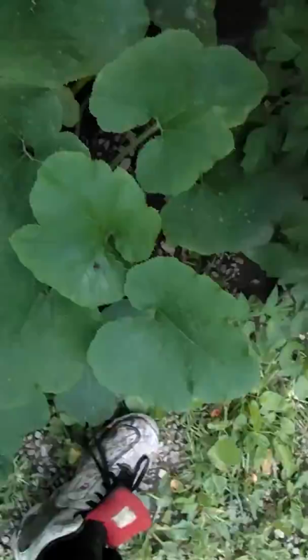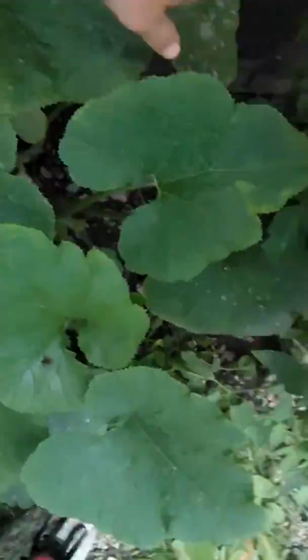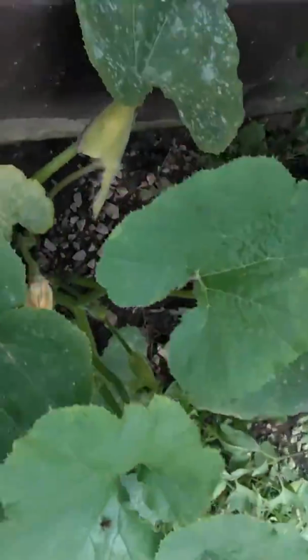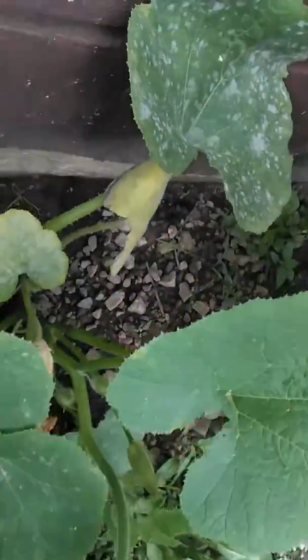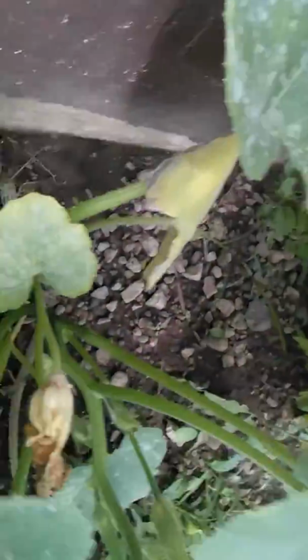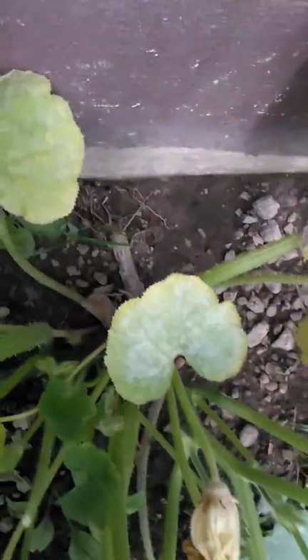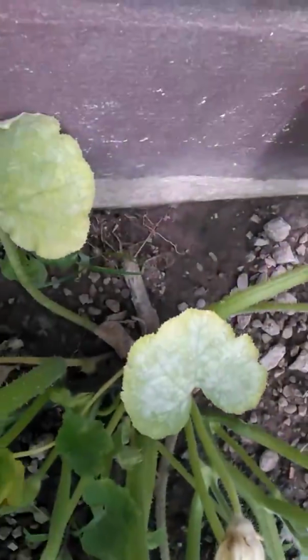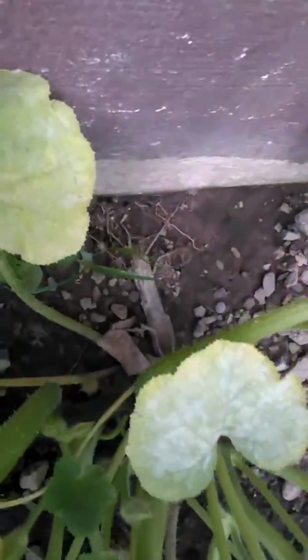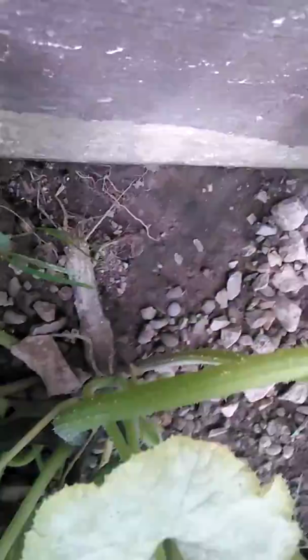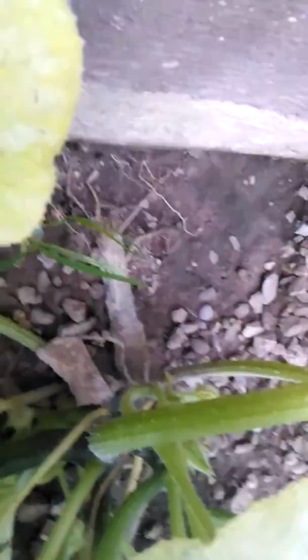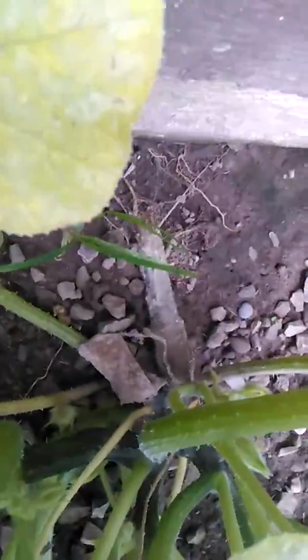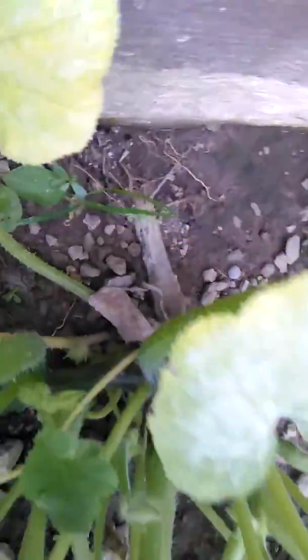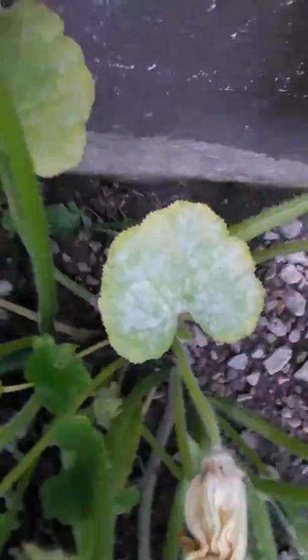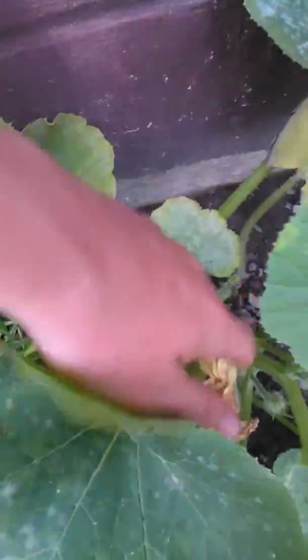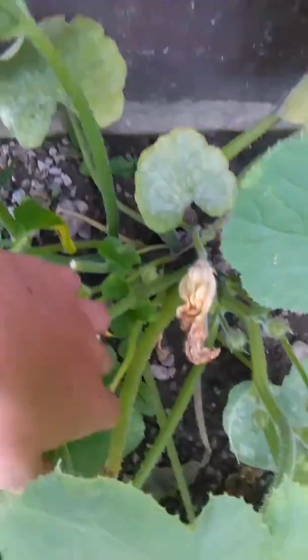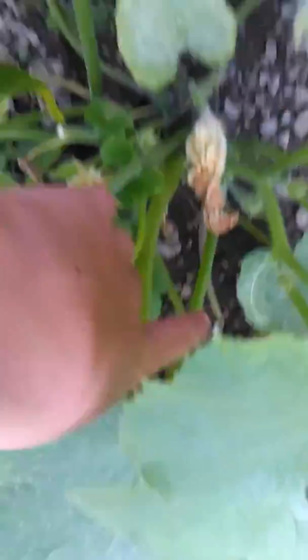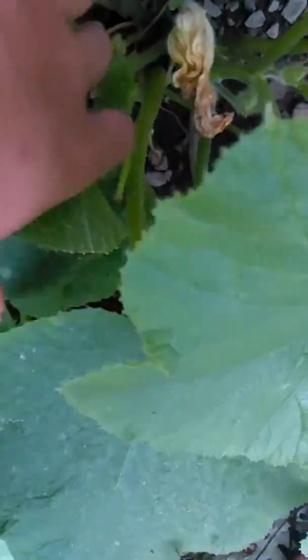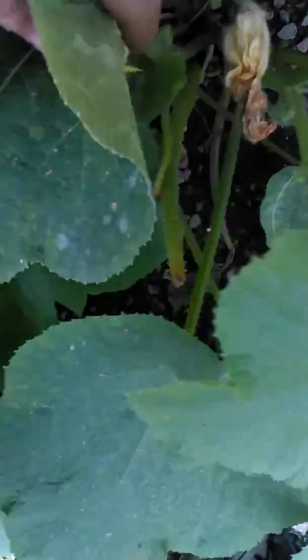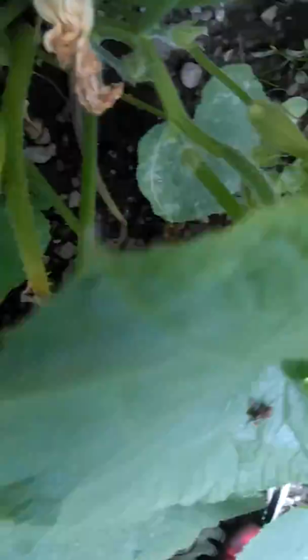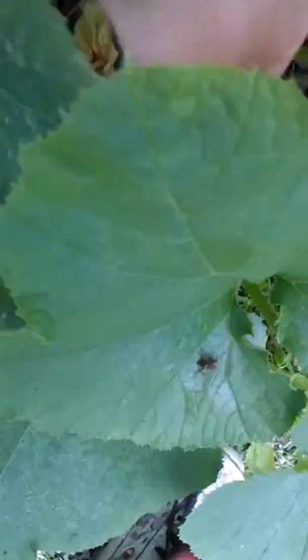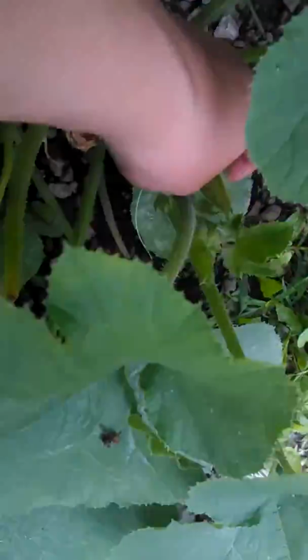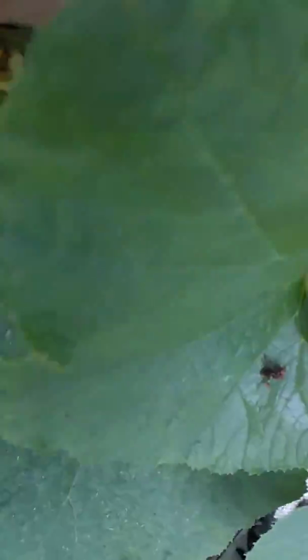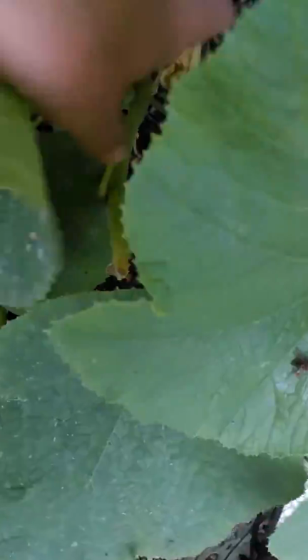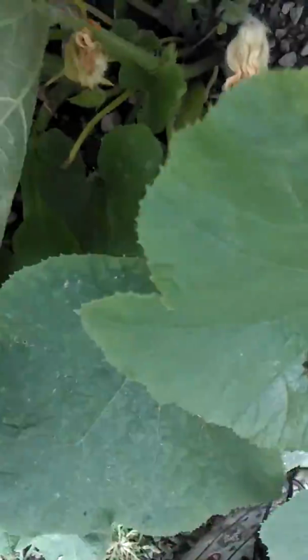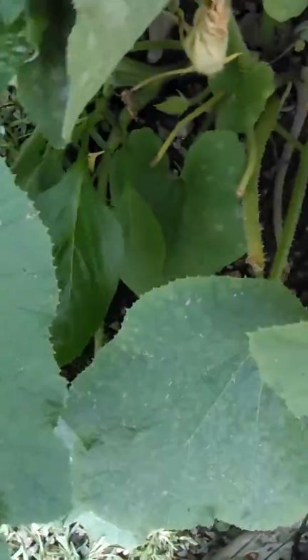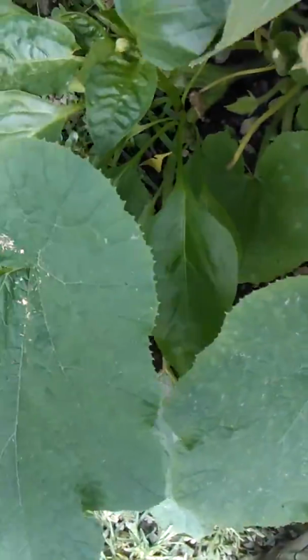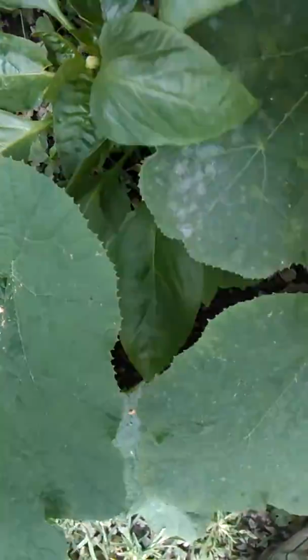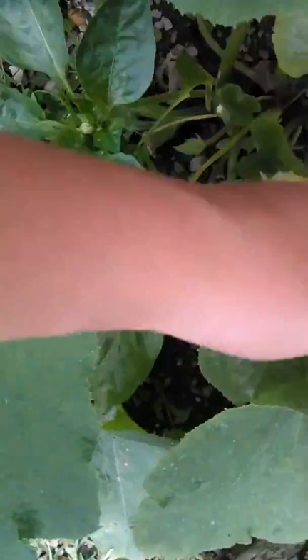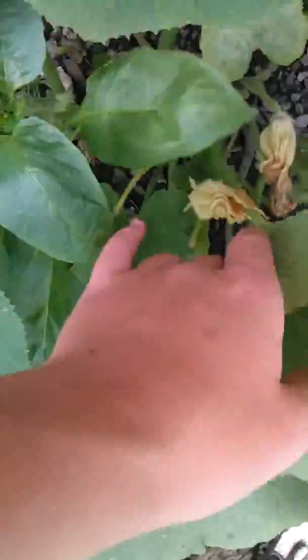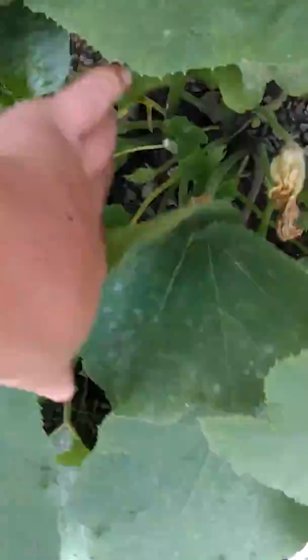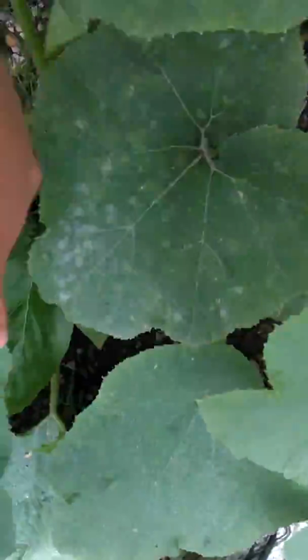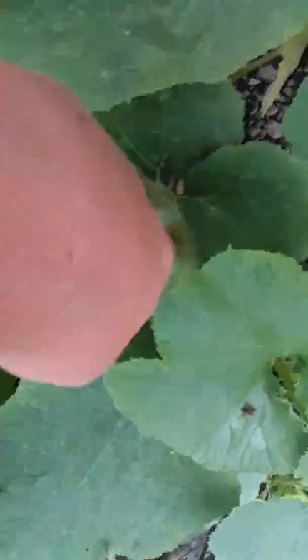Look at him — crazy. A flower bud there. A lot of that.